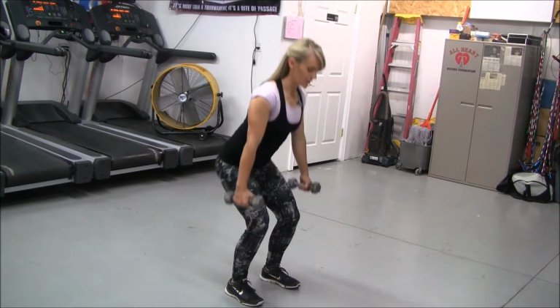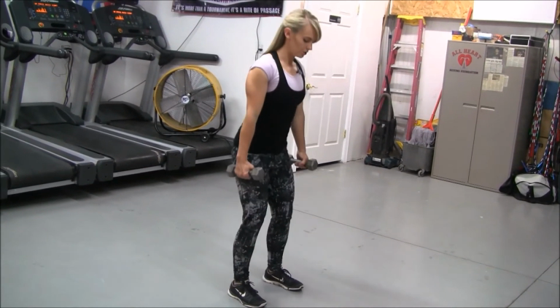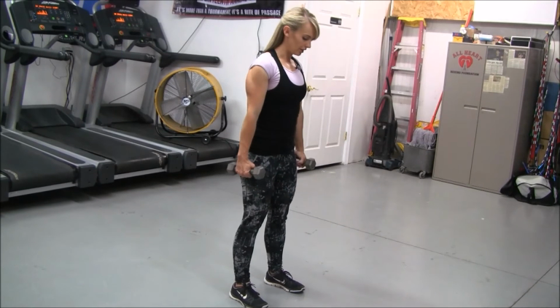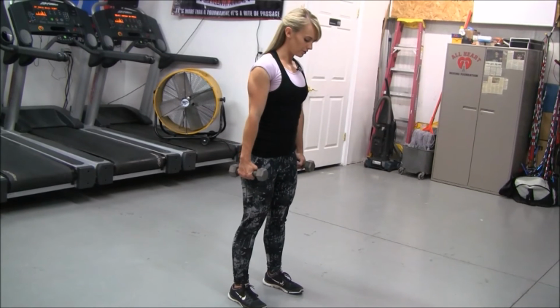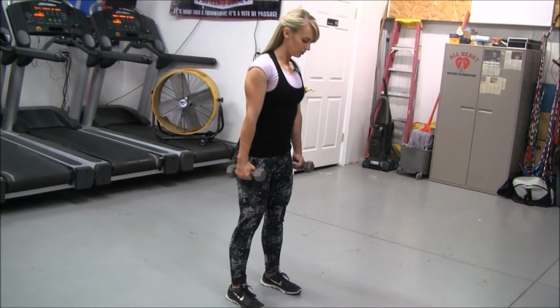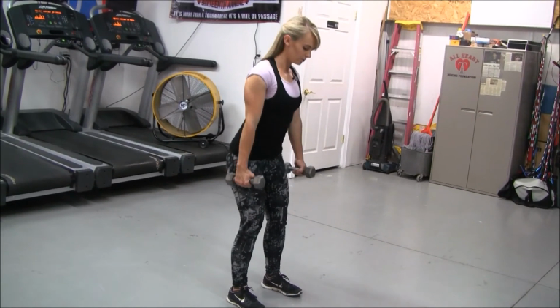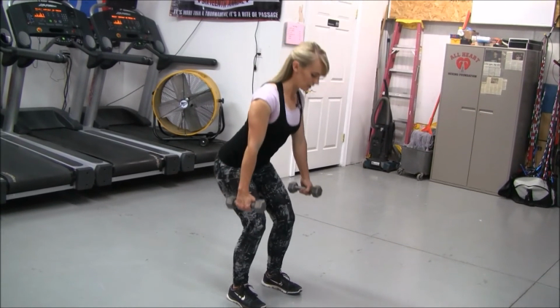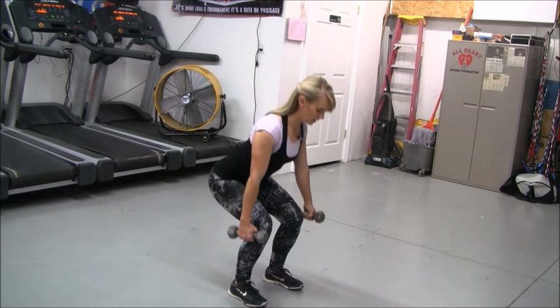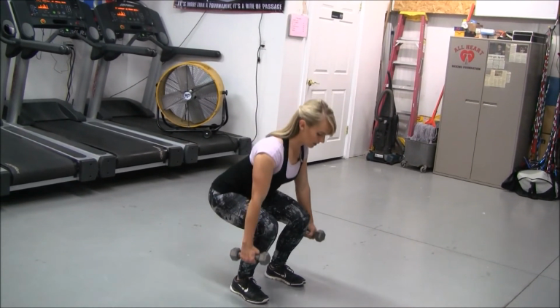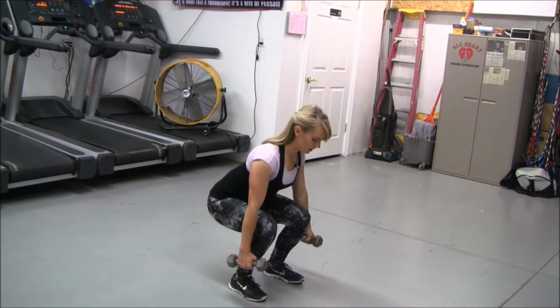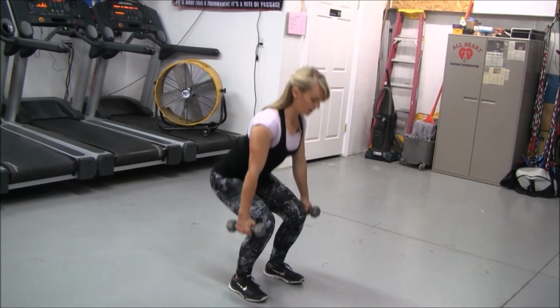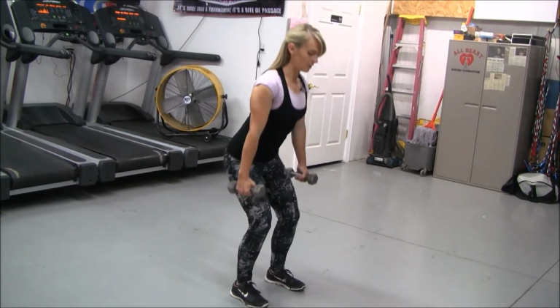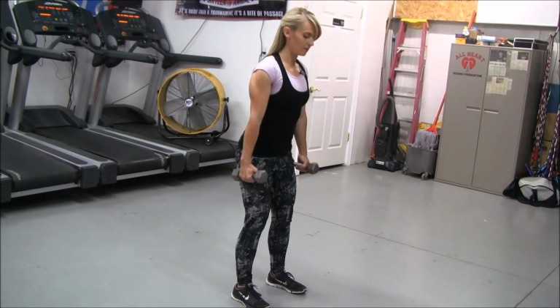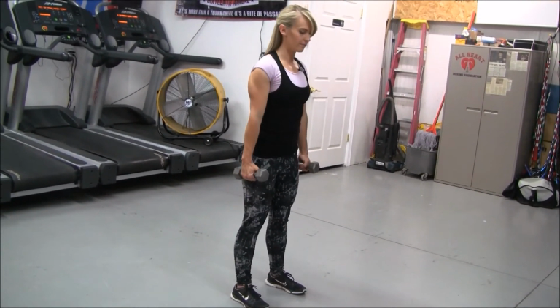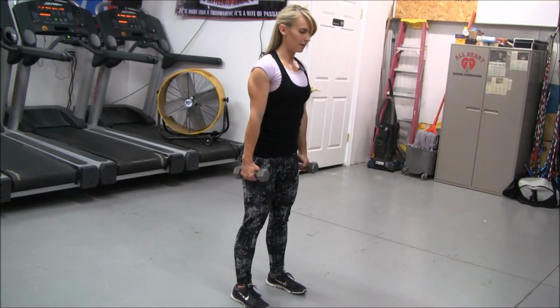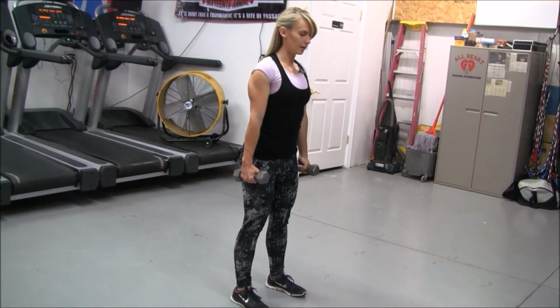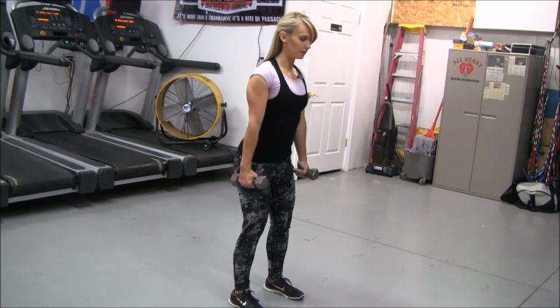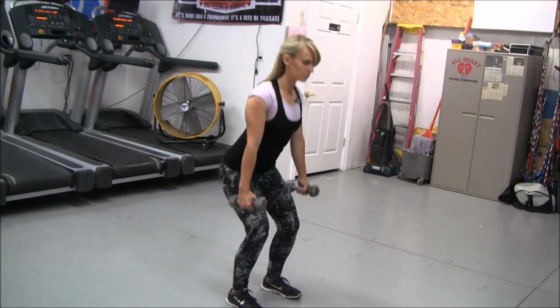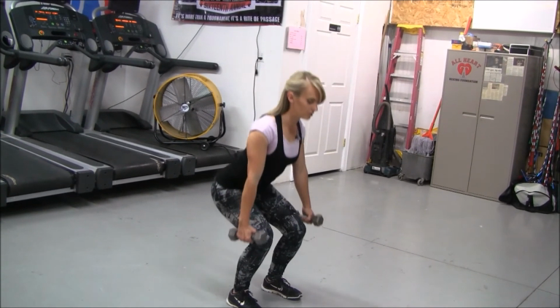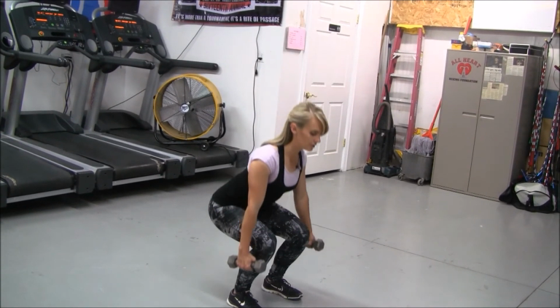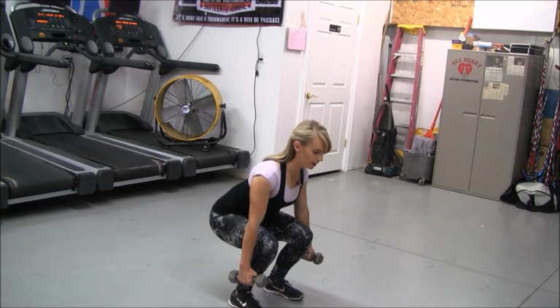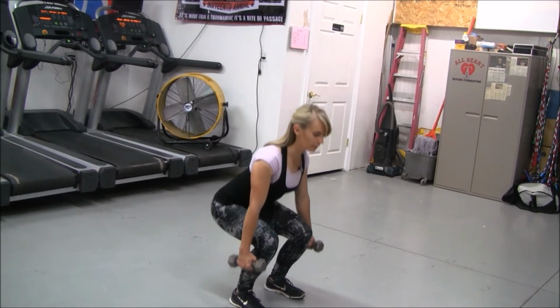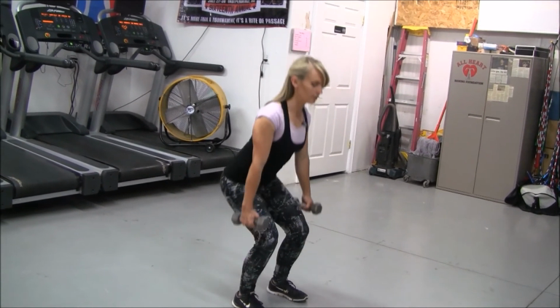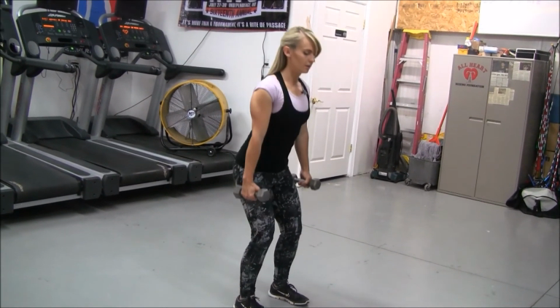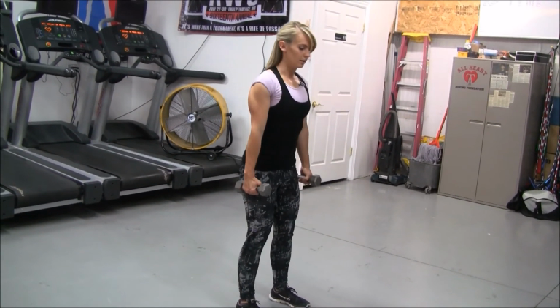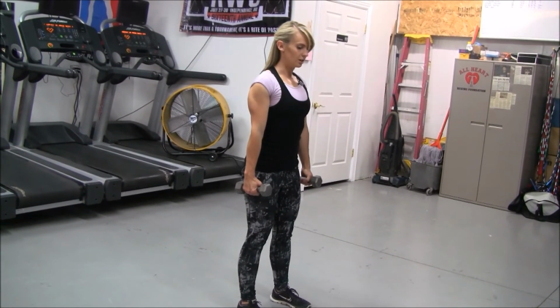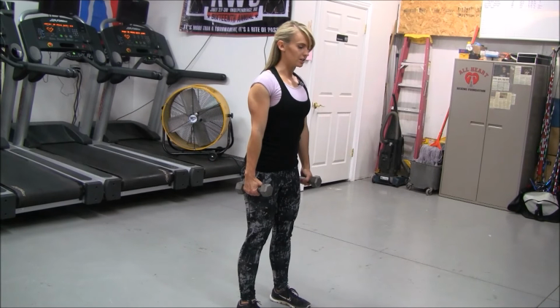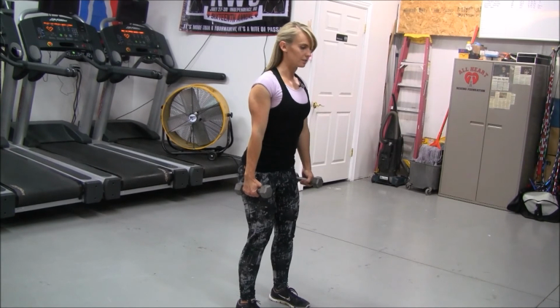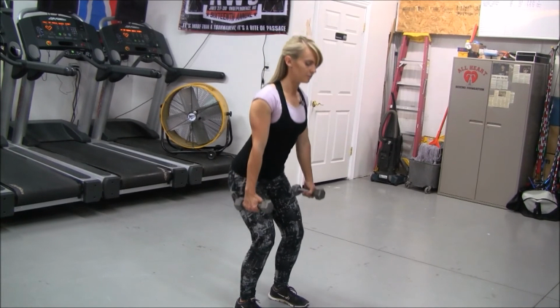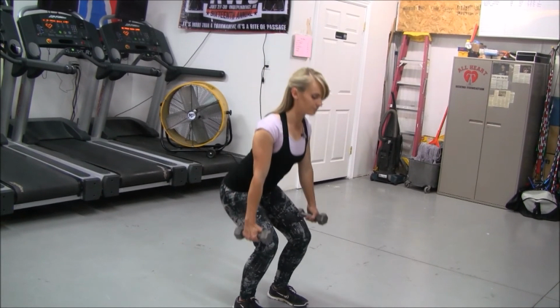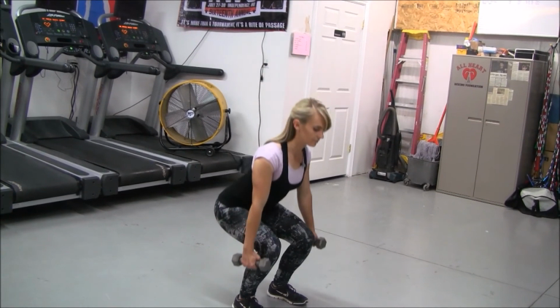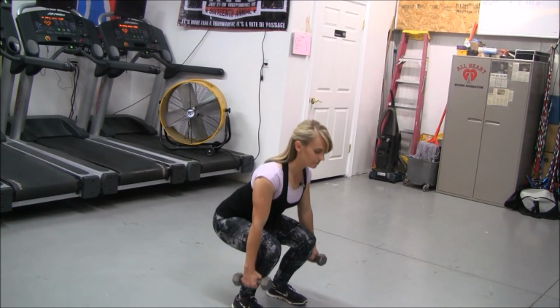Make sure your knees don't go past your toes. Keep a nice neutral spine, chin off your chest.